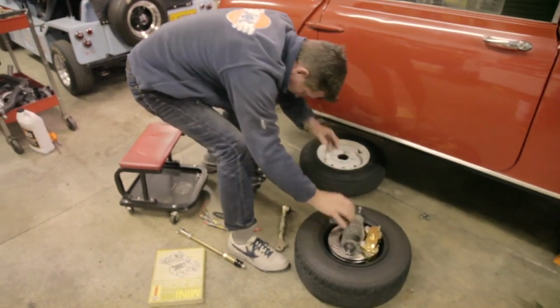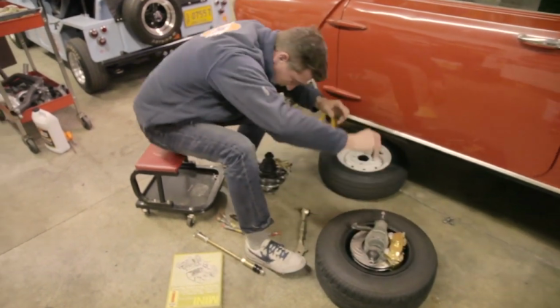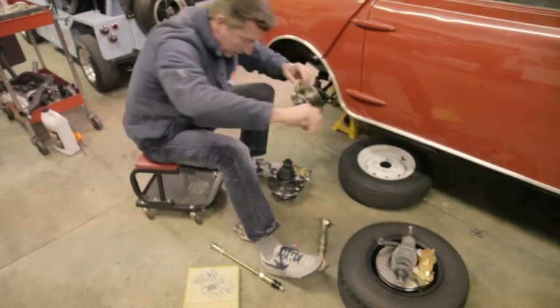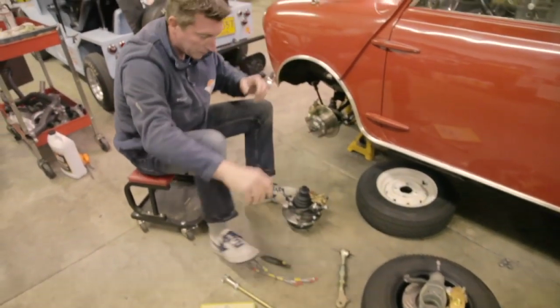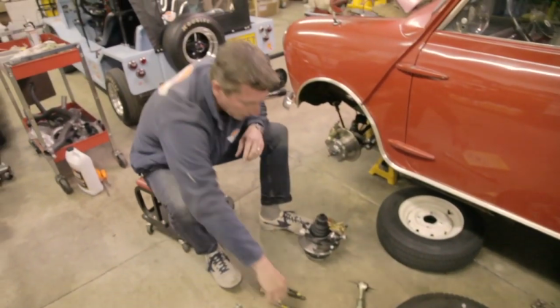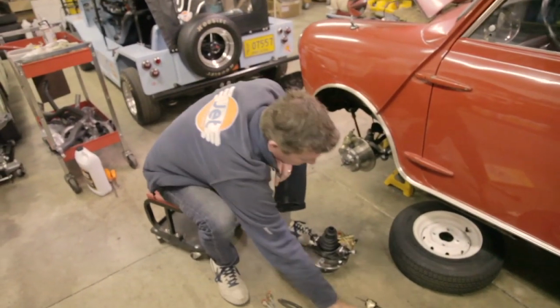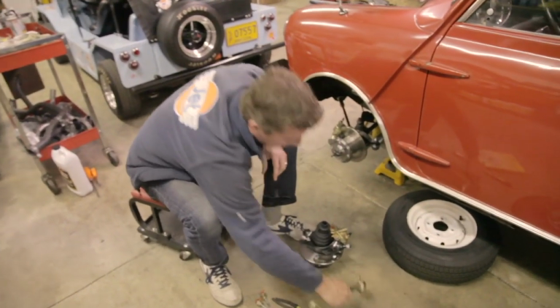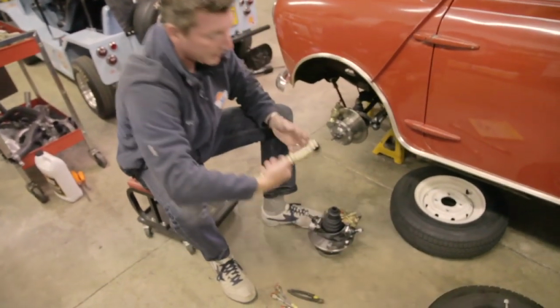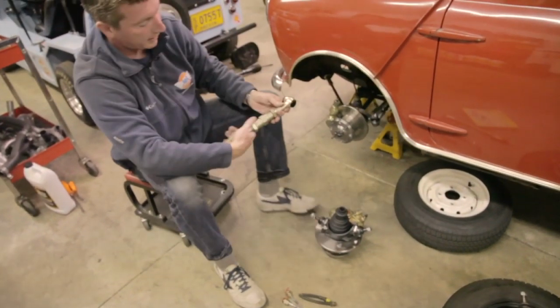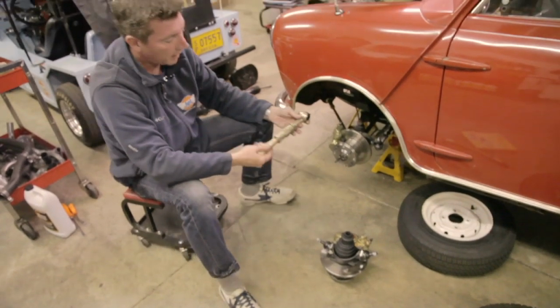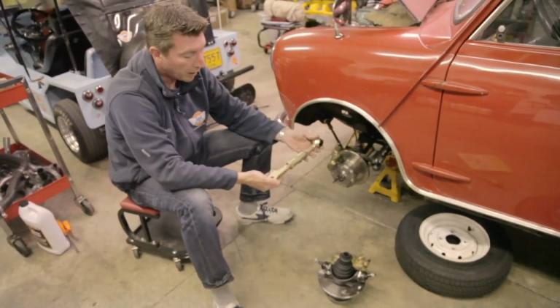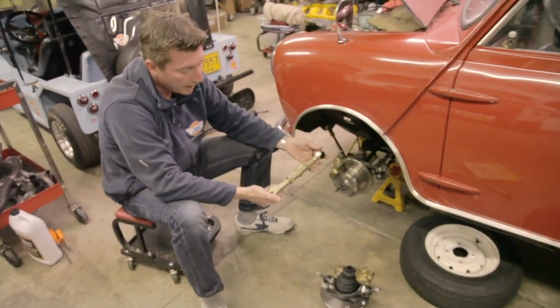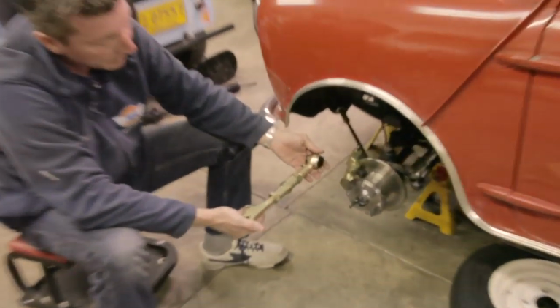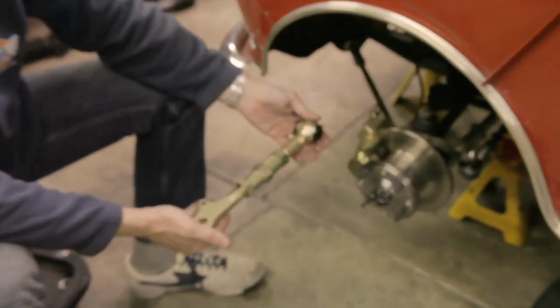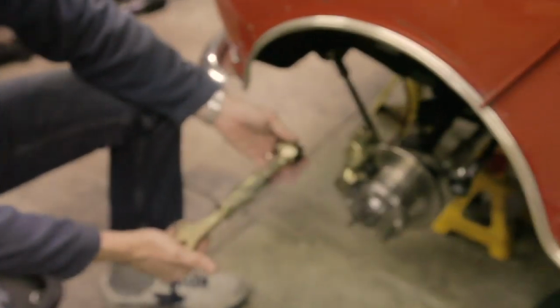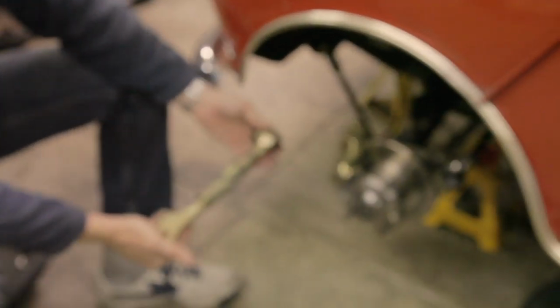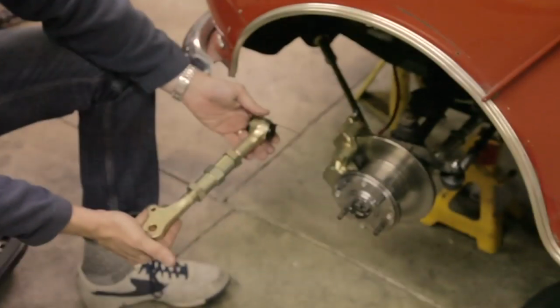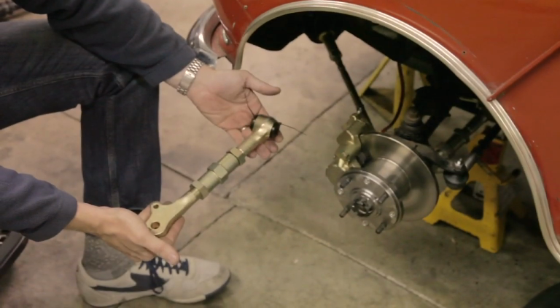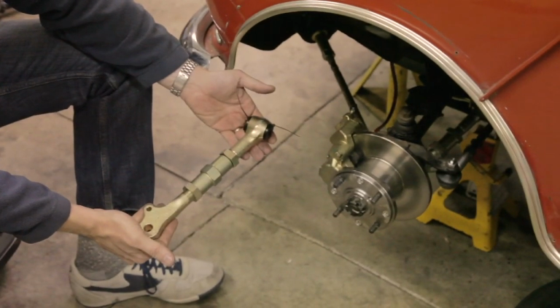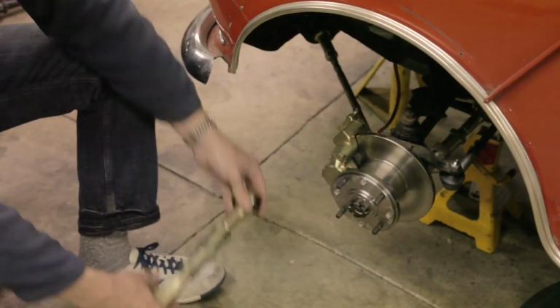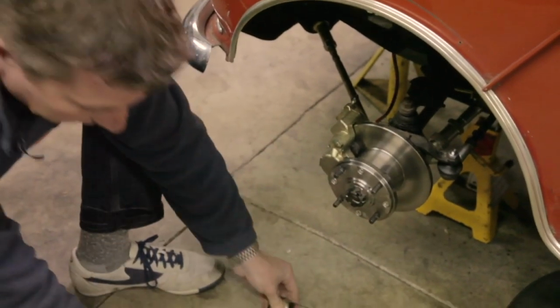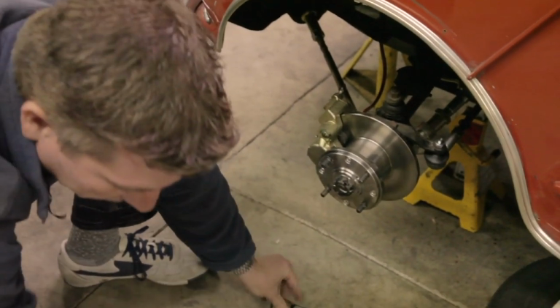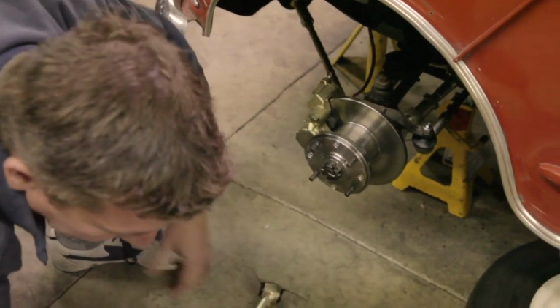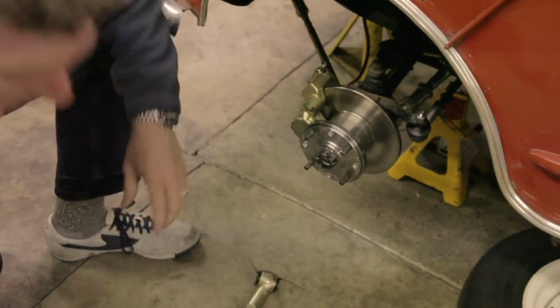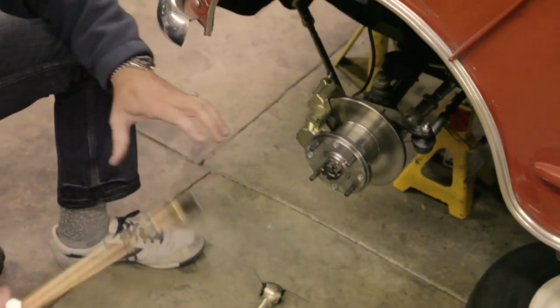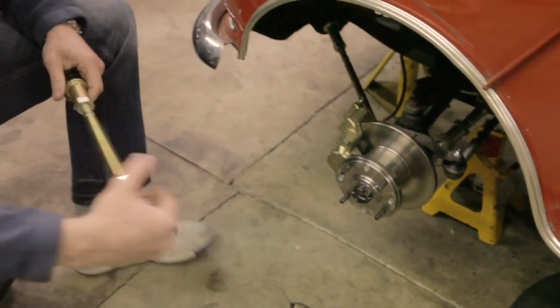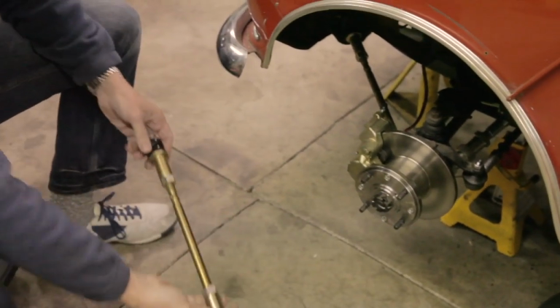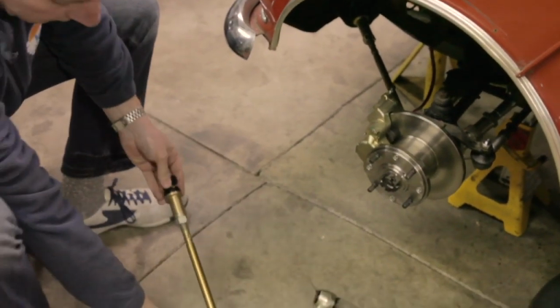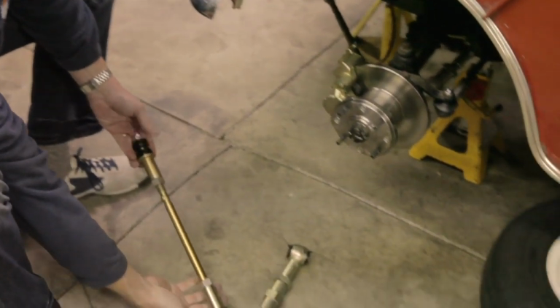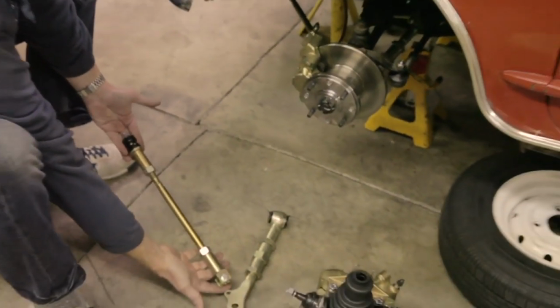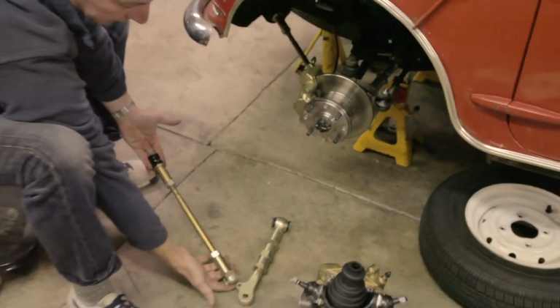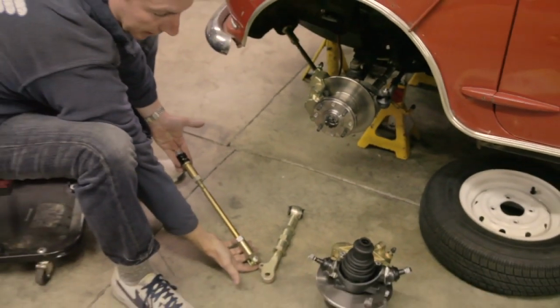What we've also got going on here is on-car heavy-duty adjustable lower control arms, and tied in with those are on-car heavy-duty adjustable tie rods.